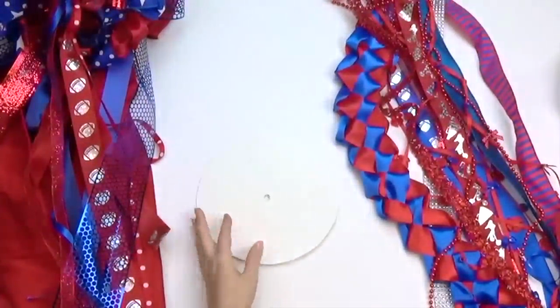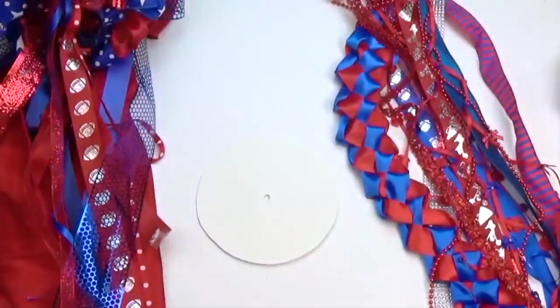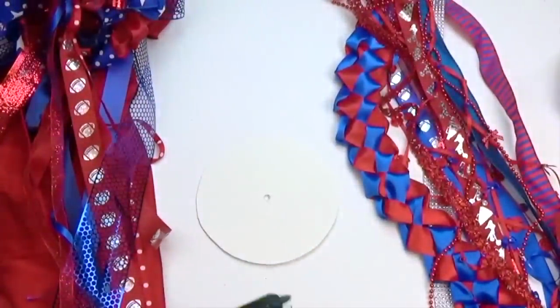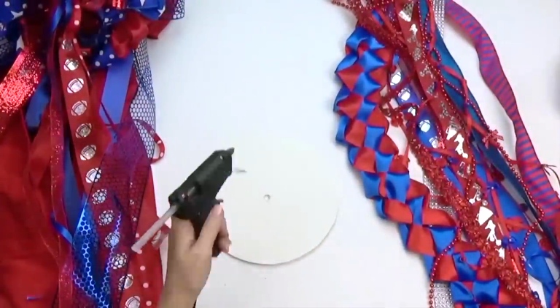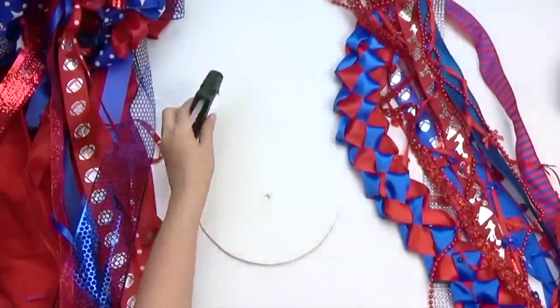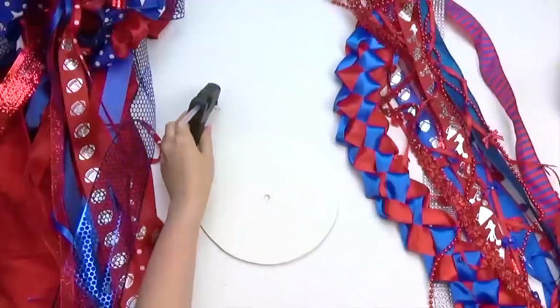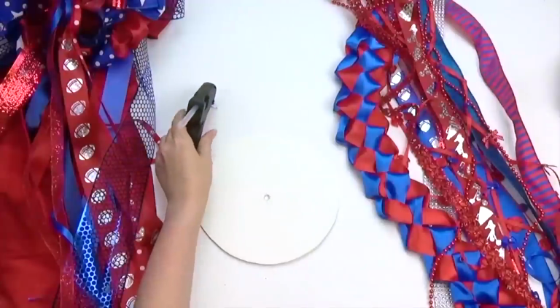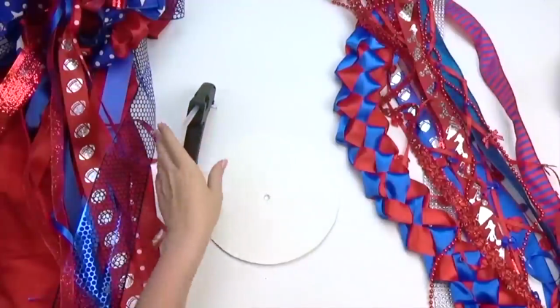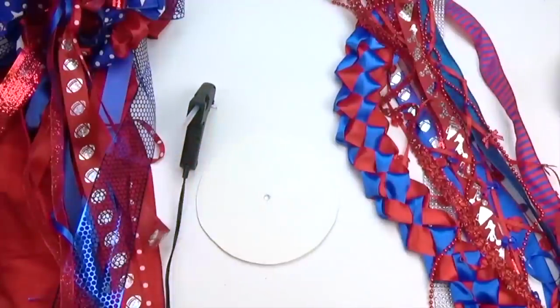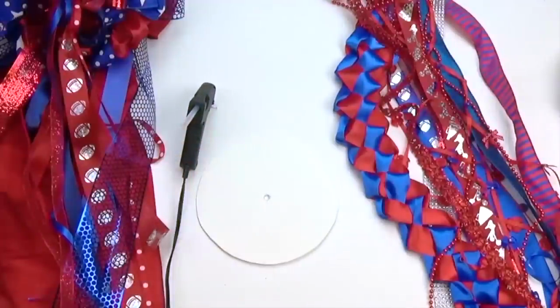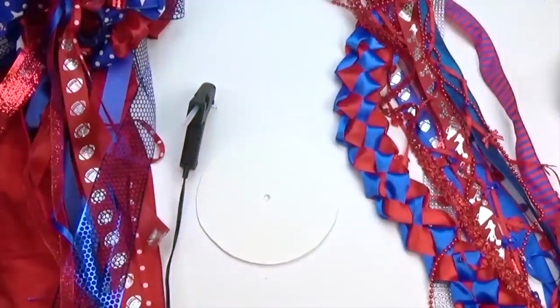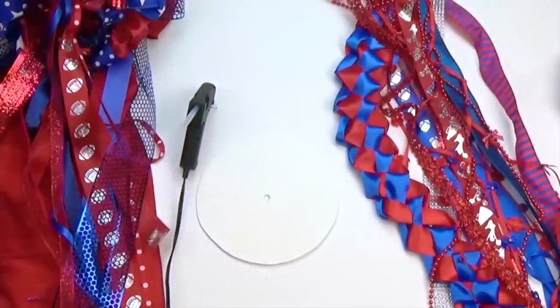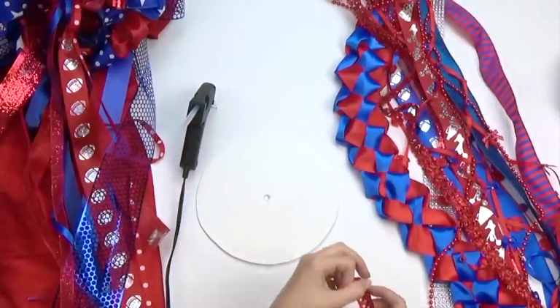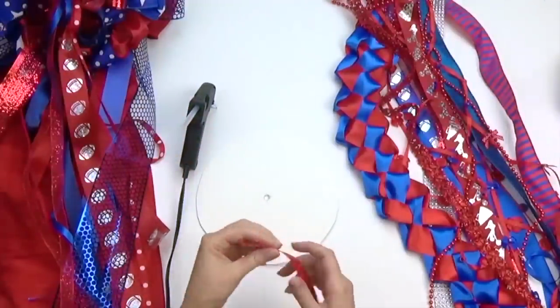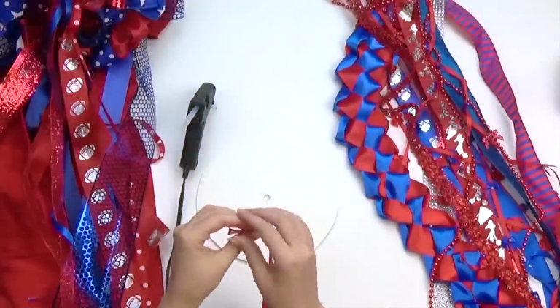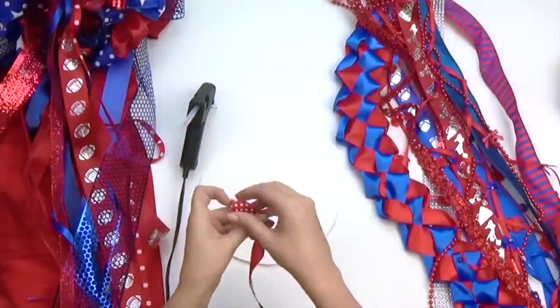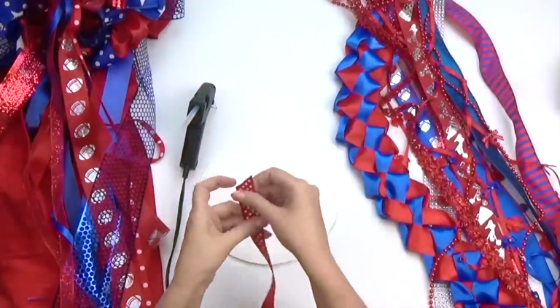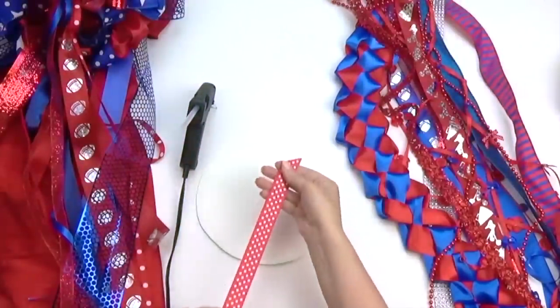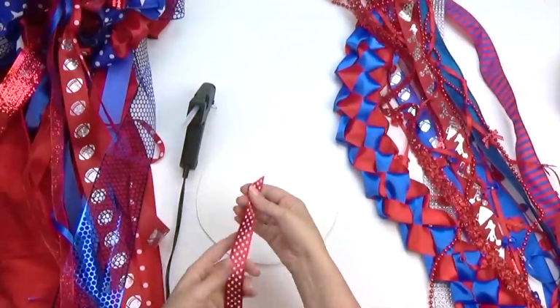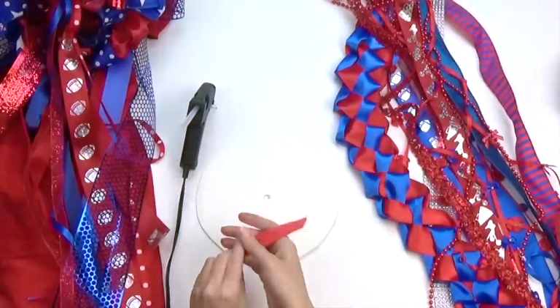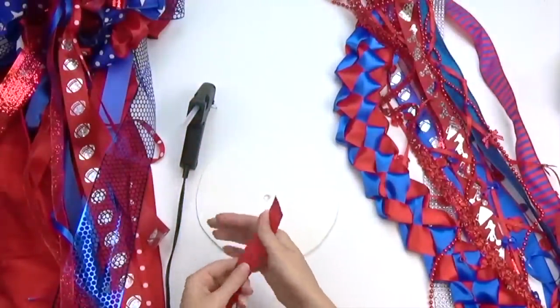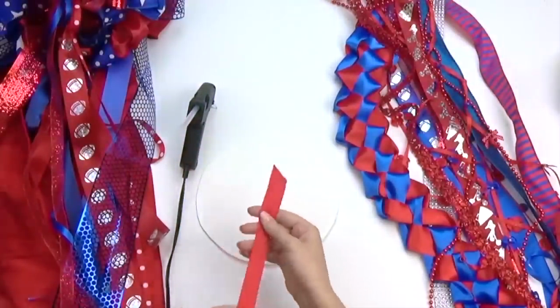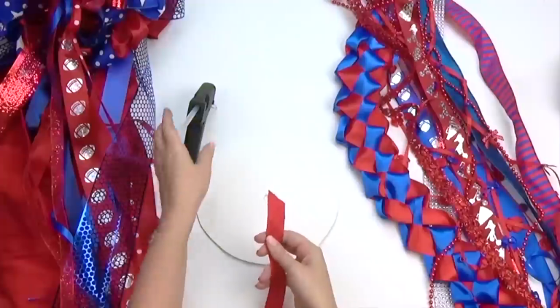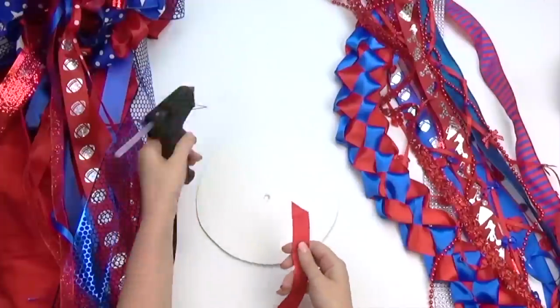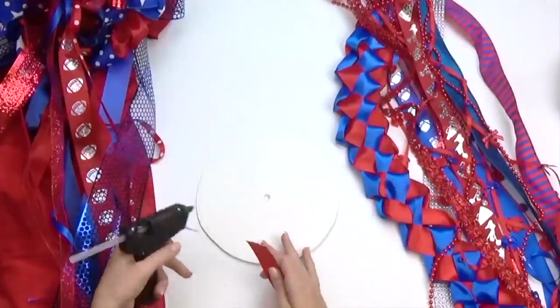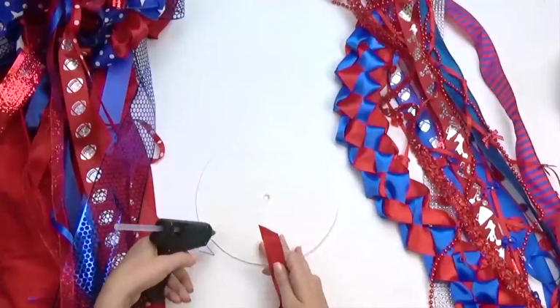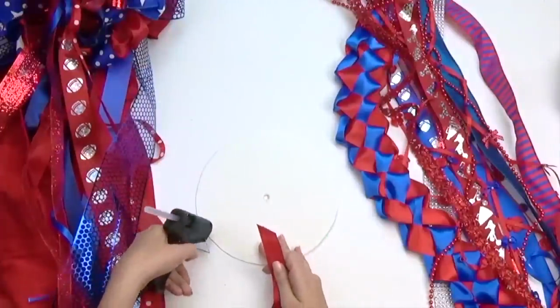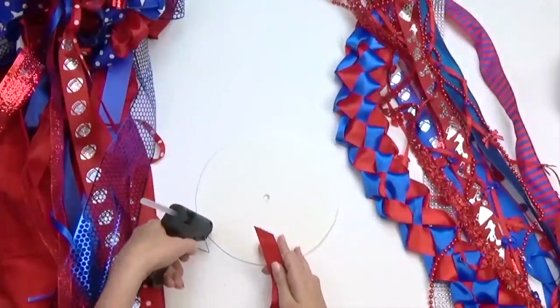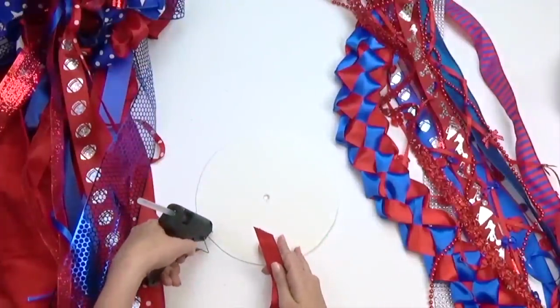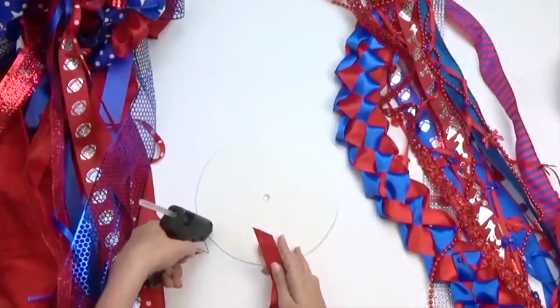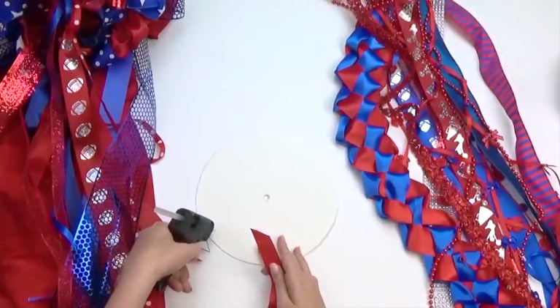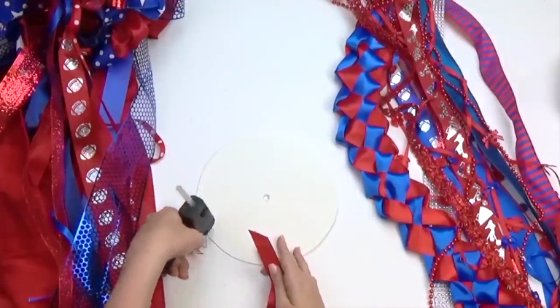Next, we're going to create 18 additional tails. Start by gluing one end of a ribbon to an 8-inch cardboard circle with a small hole in the middle. We added coordinating ribbons, beading, red and blue plating, and added buttons and accessories.